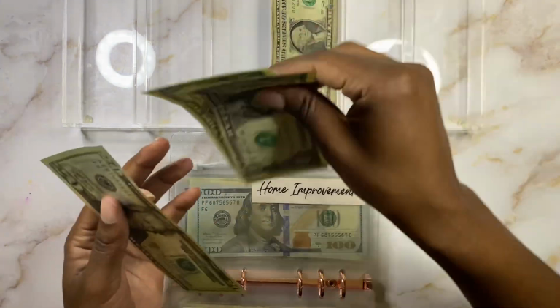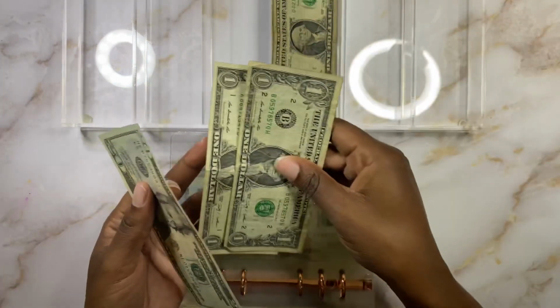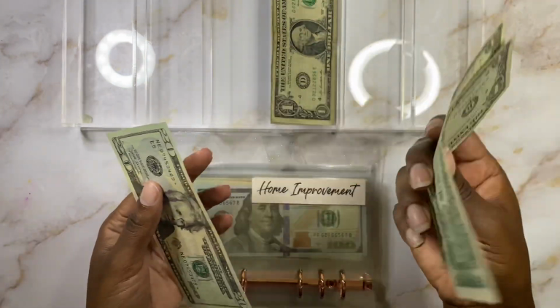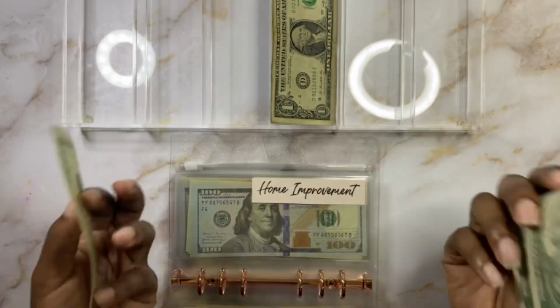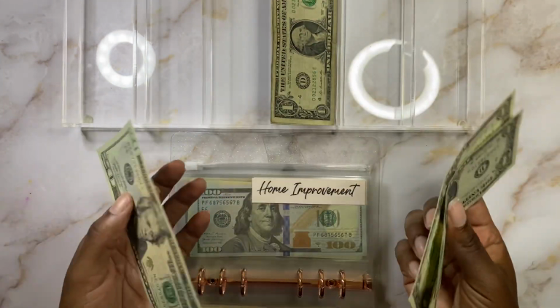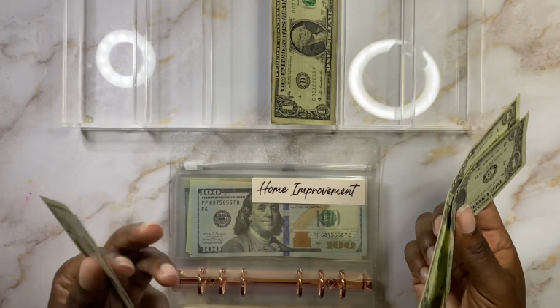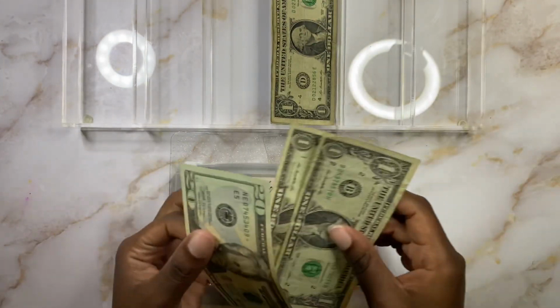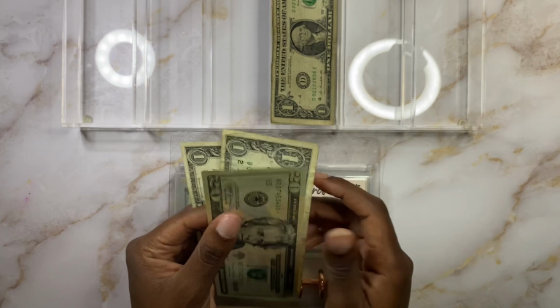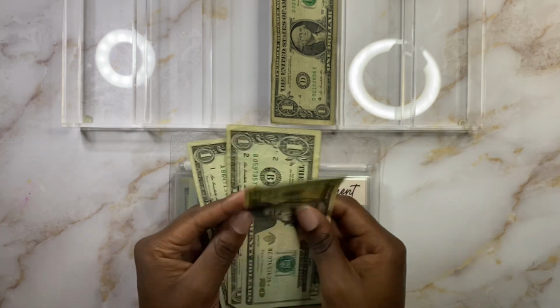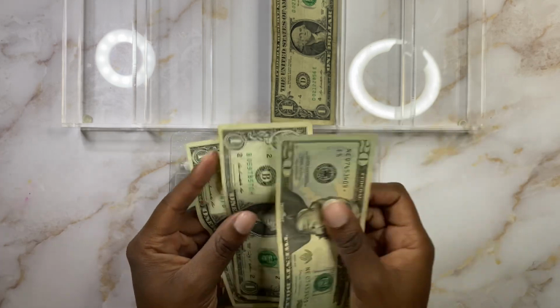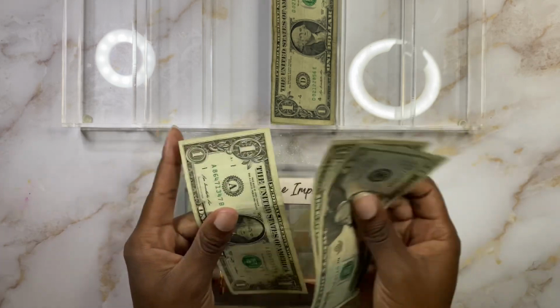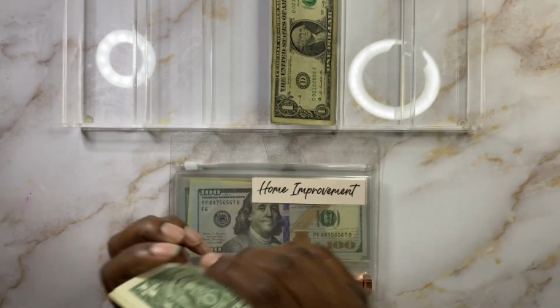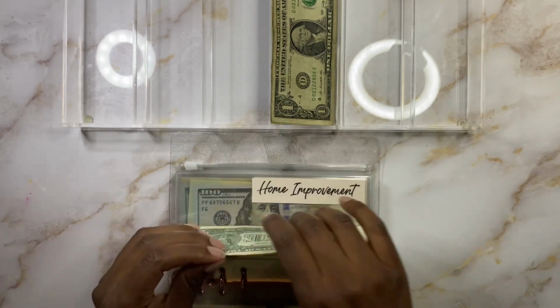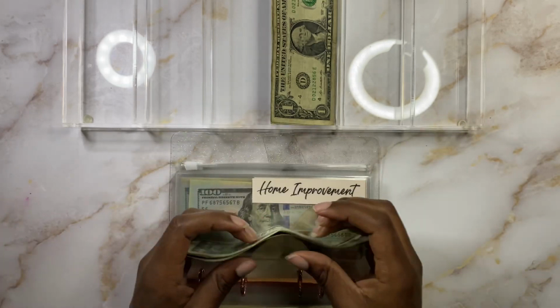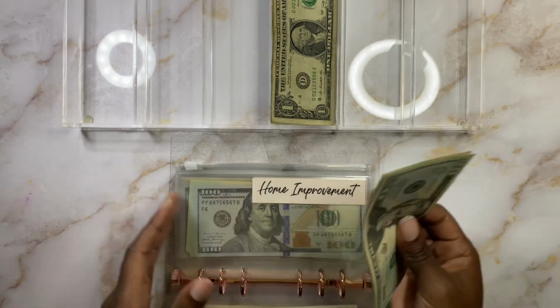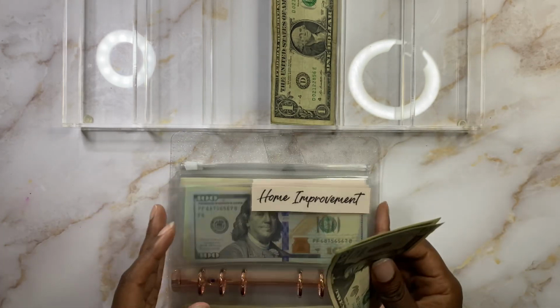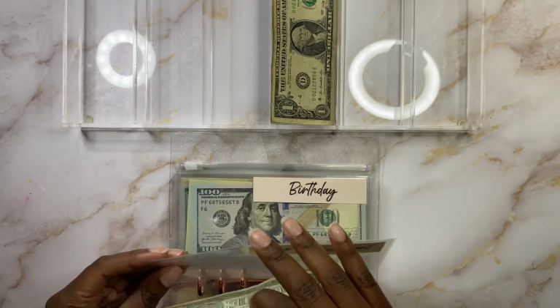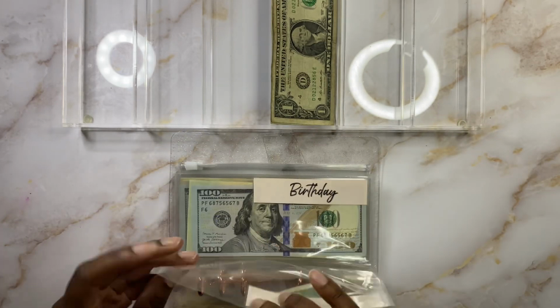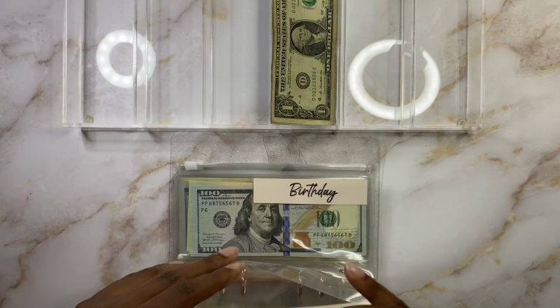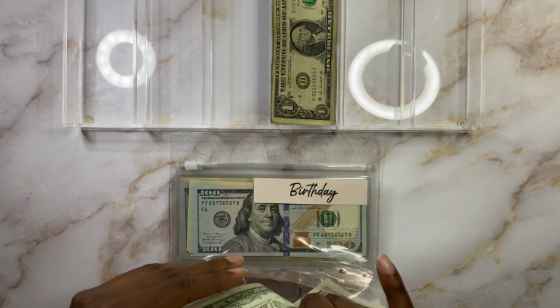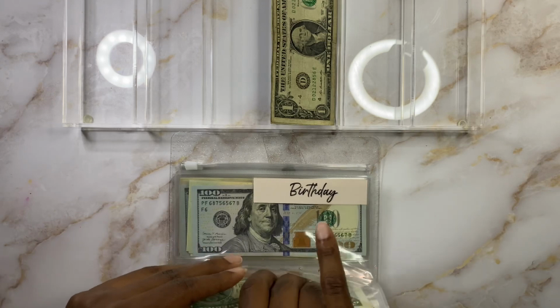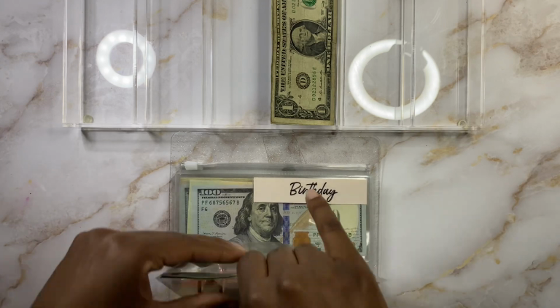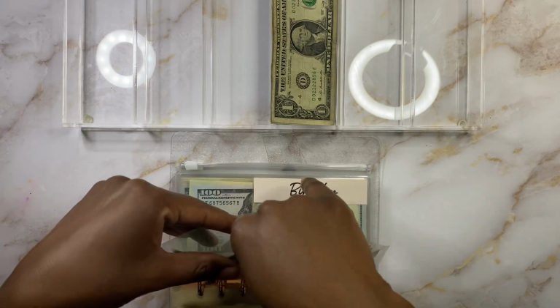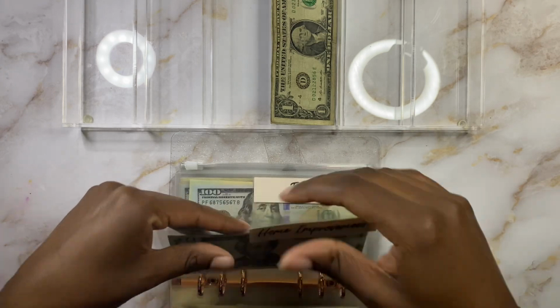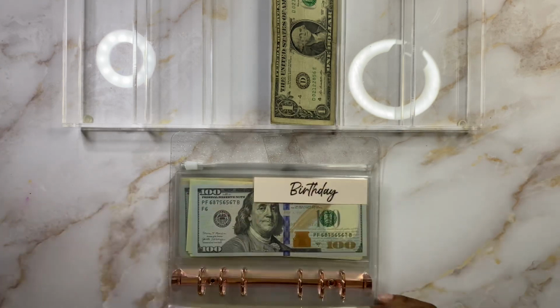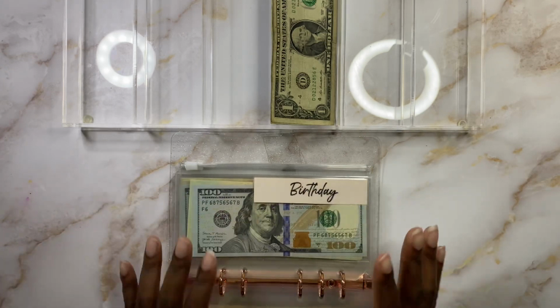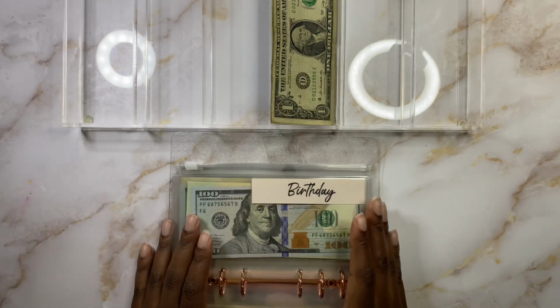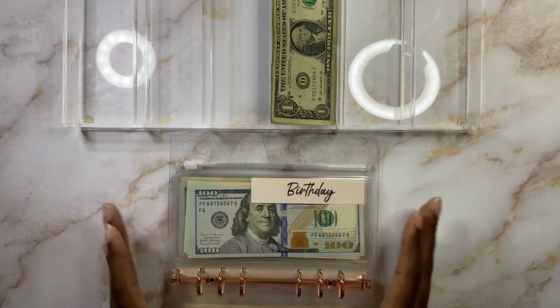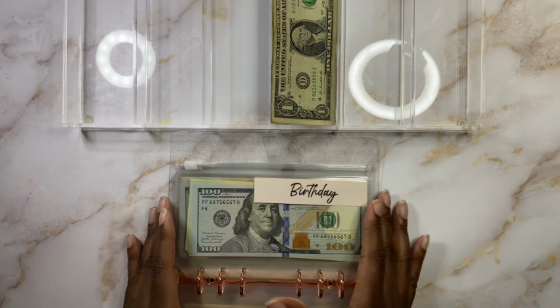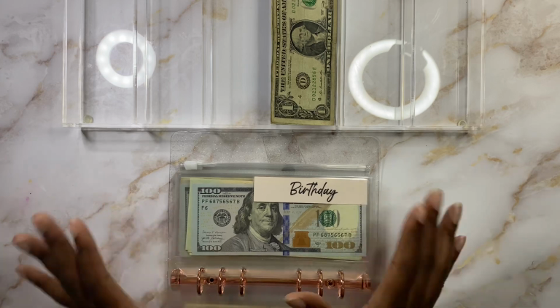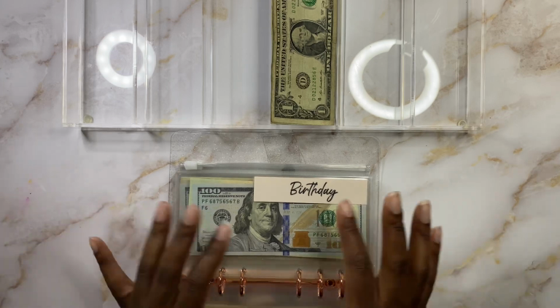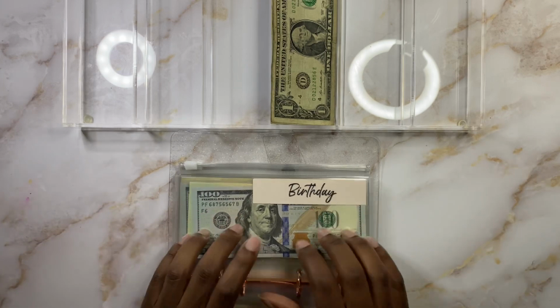Home Improvement is going to get $2 today because I don't have anything in Home Improvement — I haven't stuffed it this month. So $2, bringing us to $22 in Home Improvement. Need to bulk that up too because we have some projects we want to do, especially since we're staying where we are.